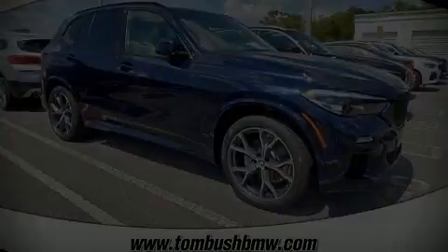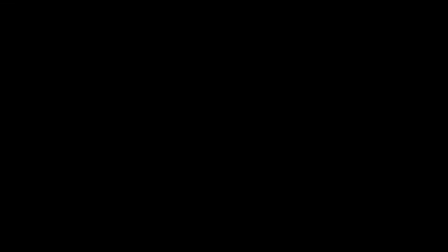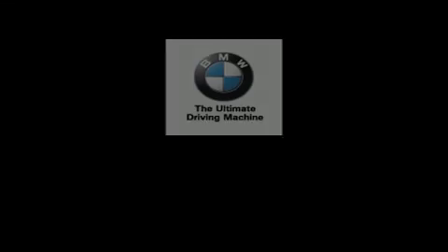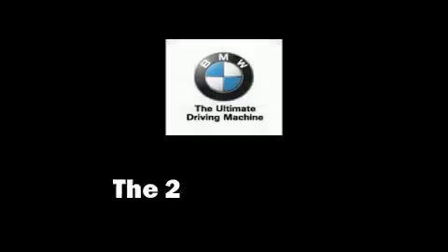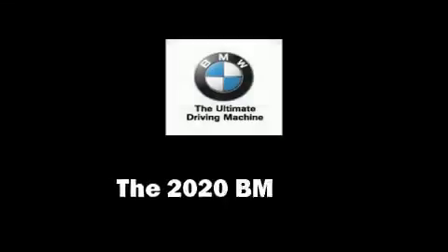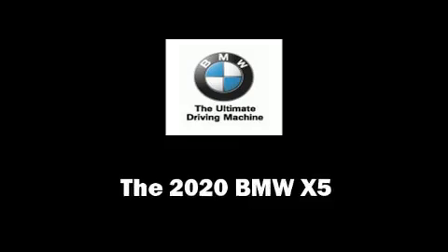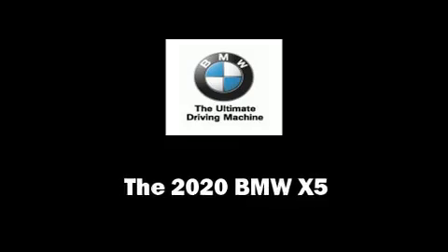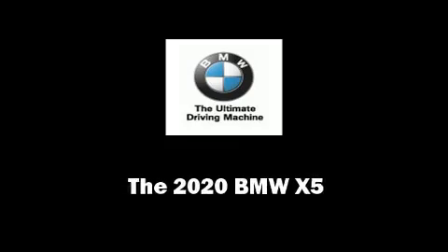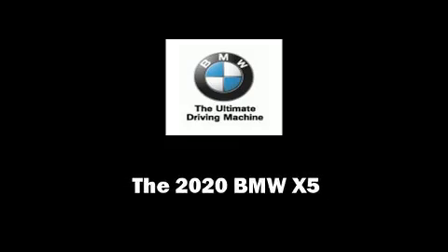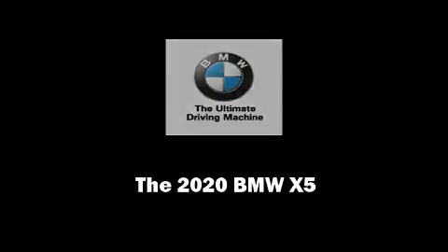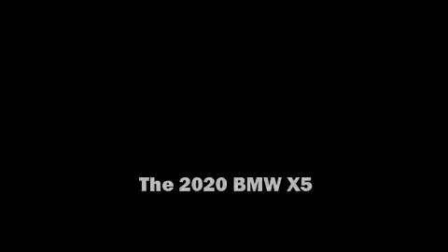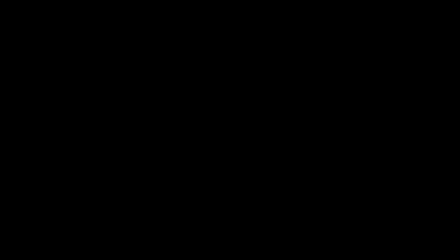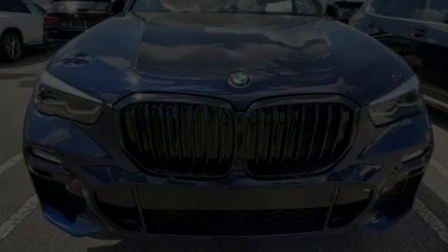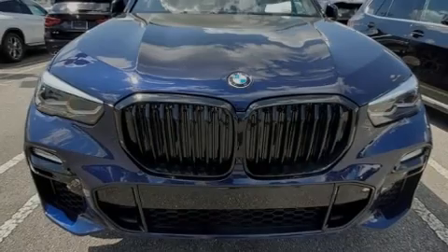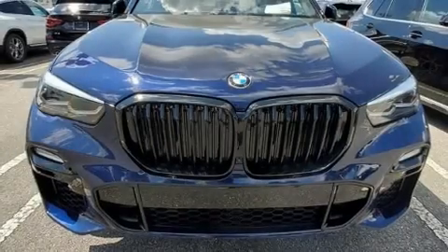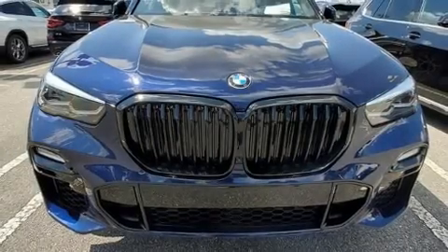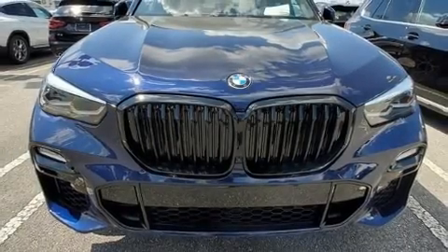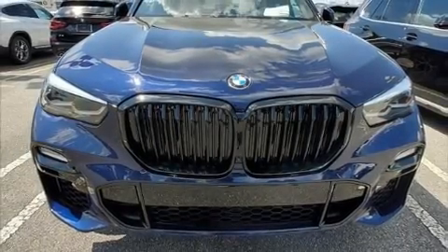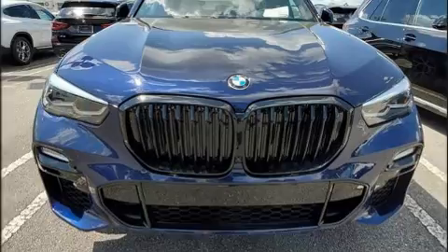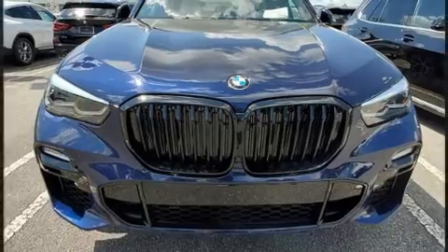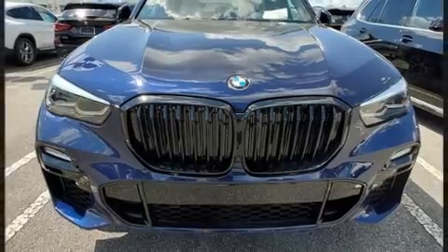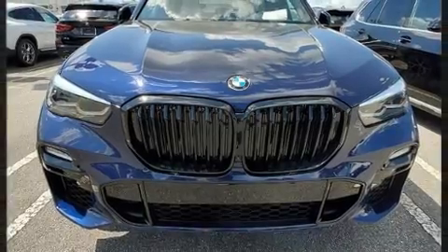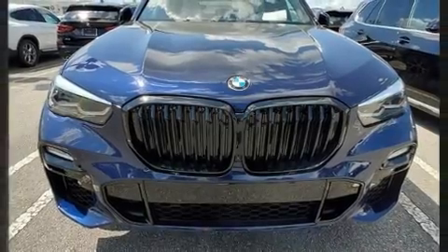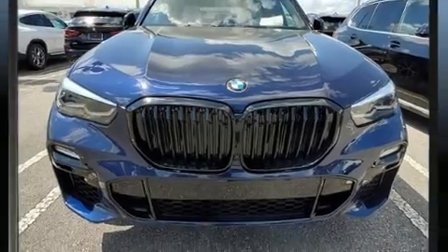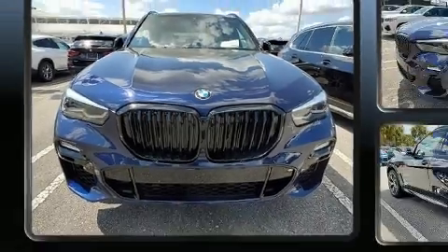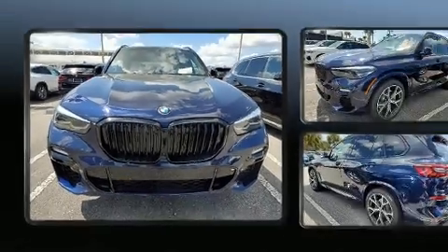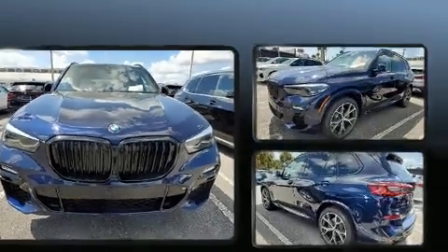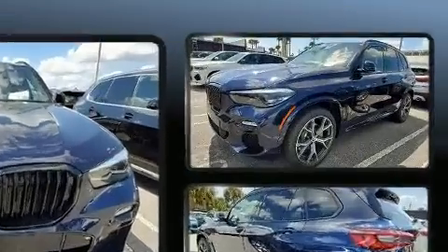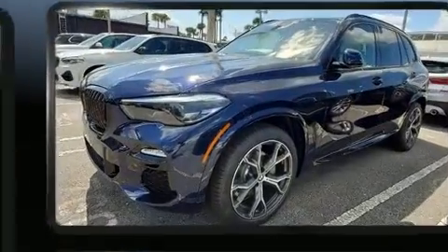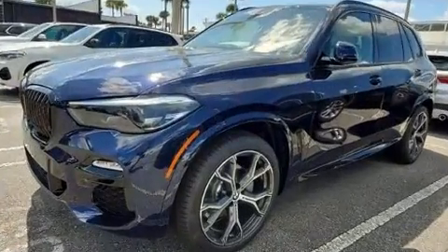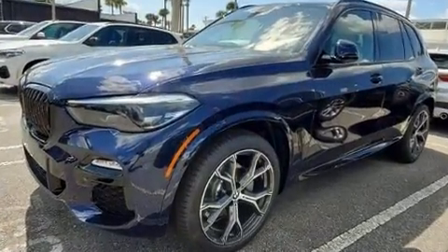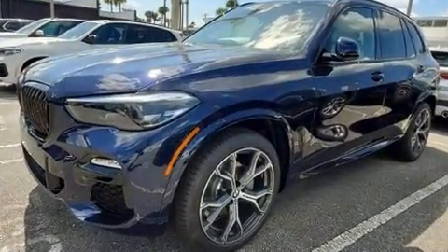The 2020 BMW X5. Under the hood you'll find a six-cylinder engine with more than 300 horsepower, providing a smooth and predictable driving experience.